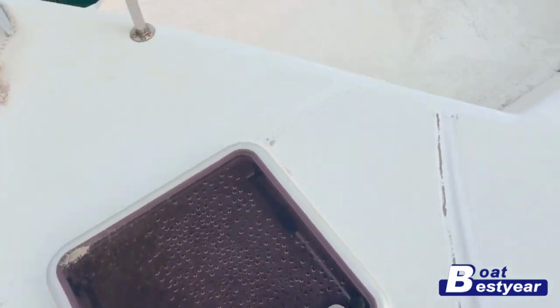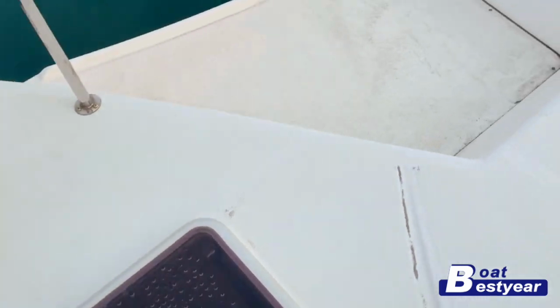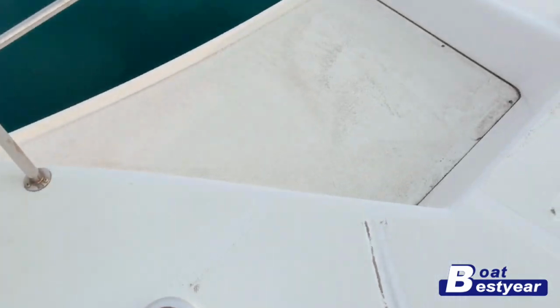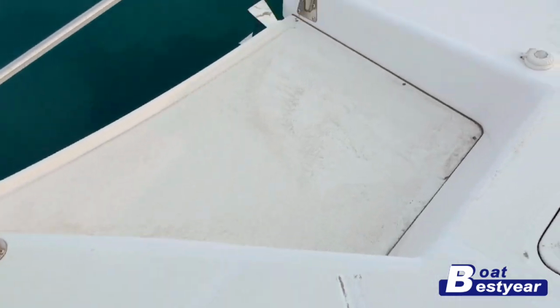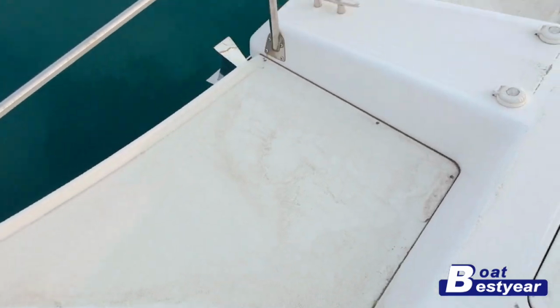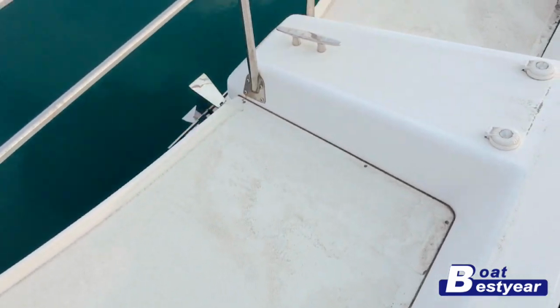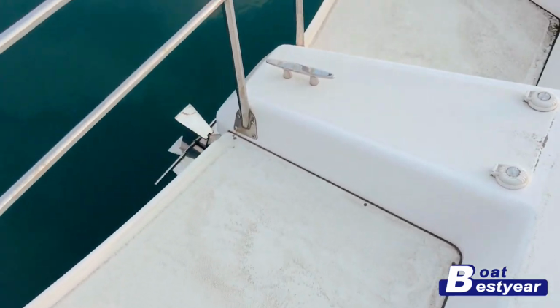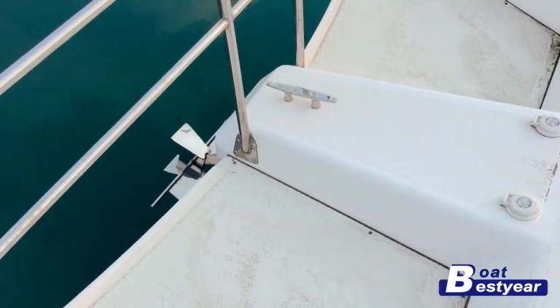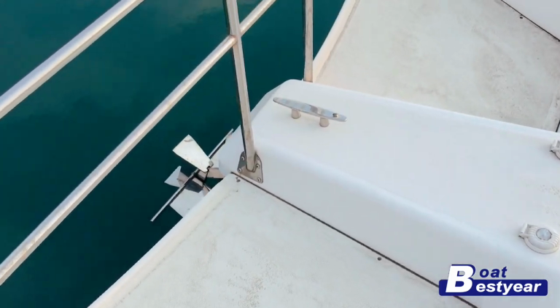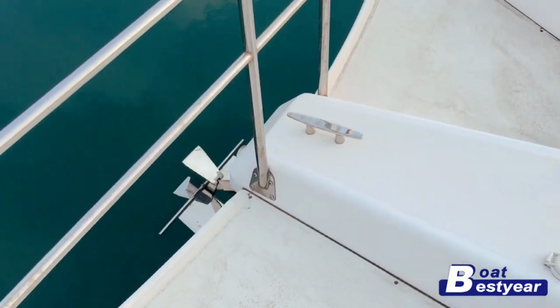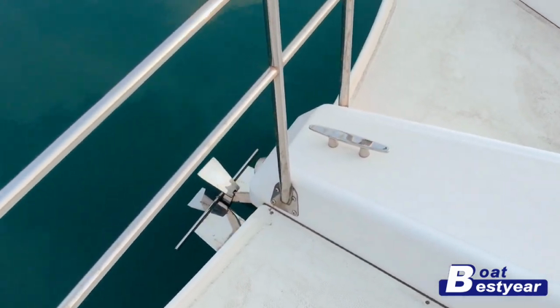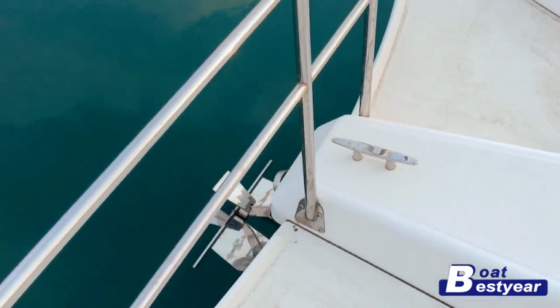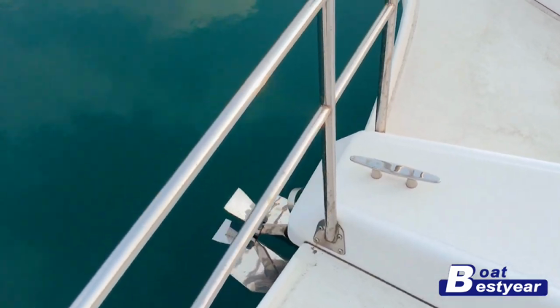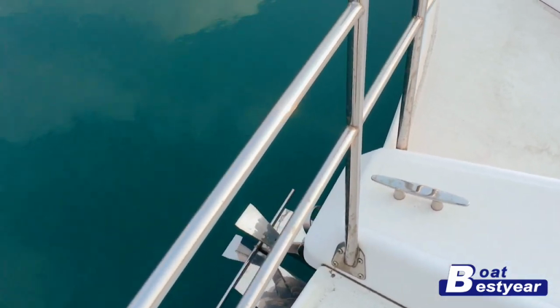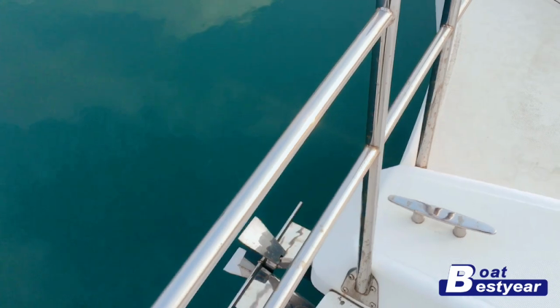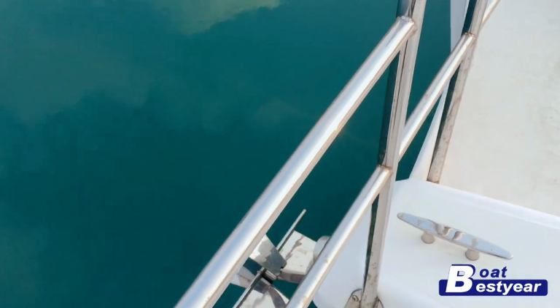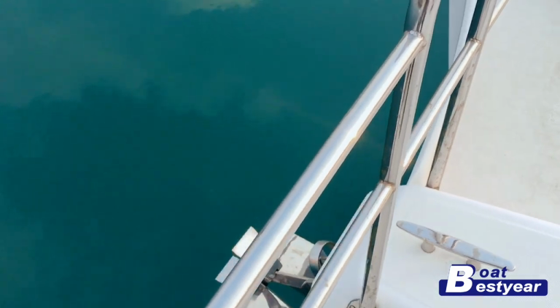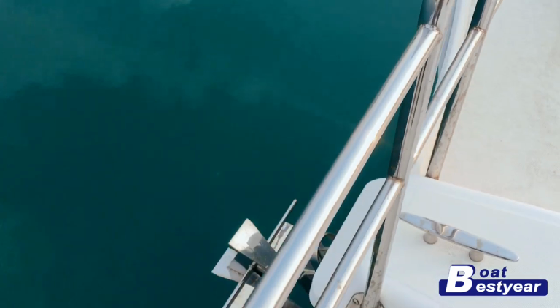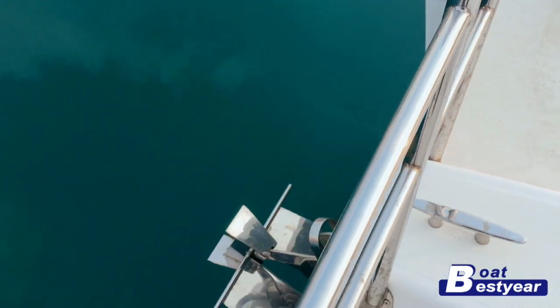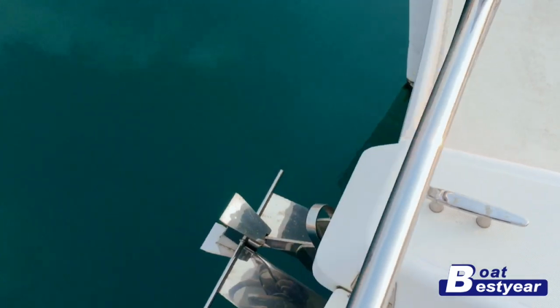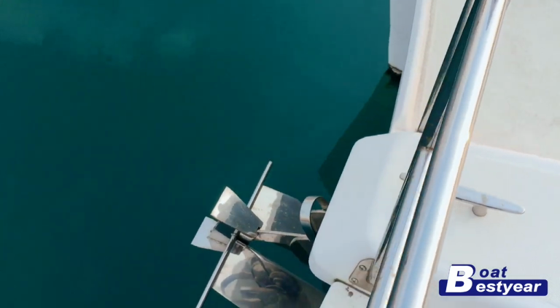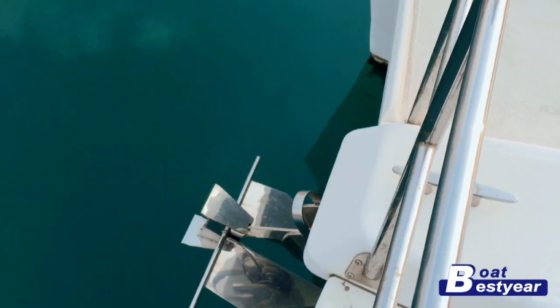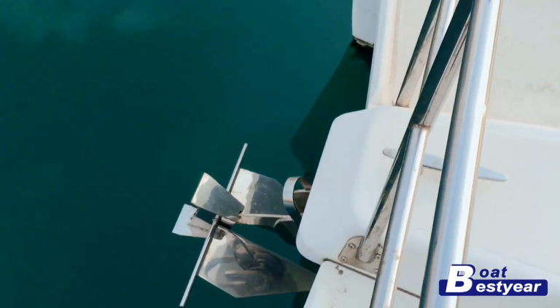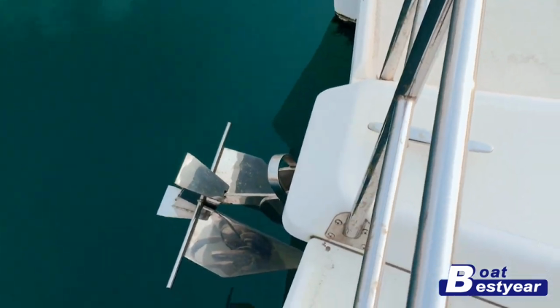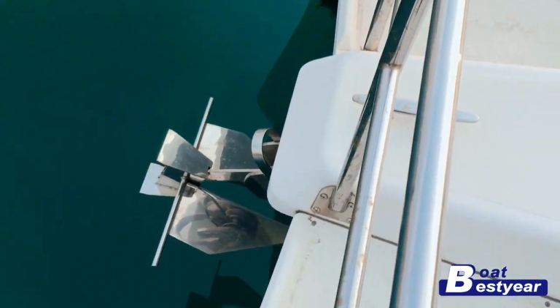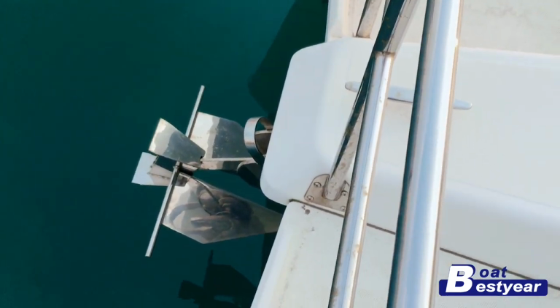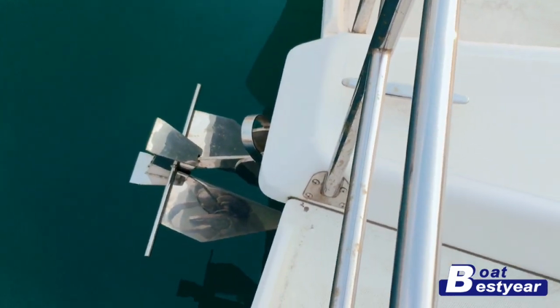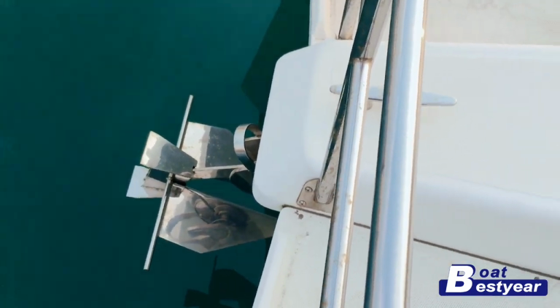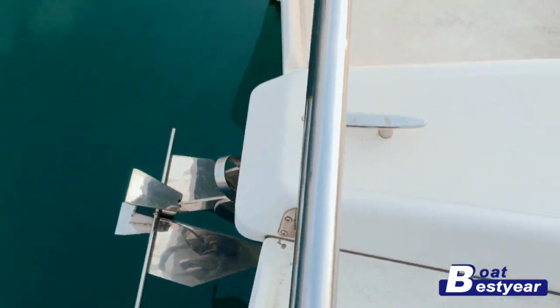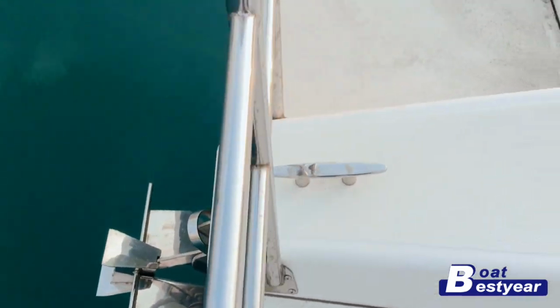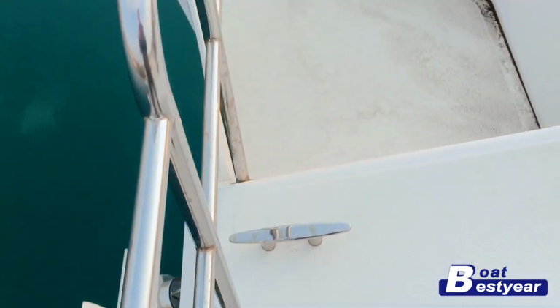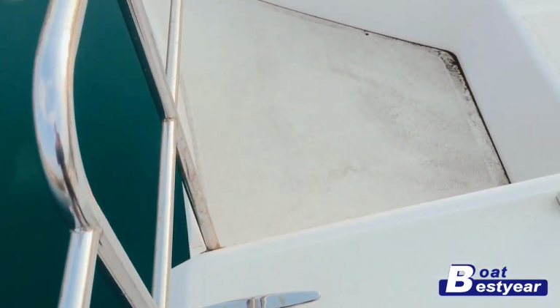The black squares we're looking at are the ceiling windows as seen from the outside. This is the anchor and the windlass.